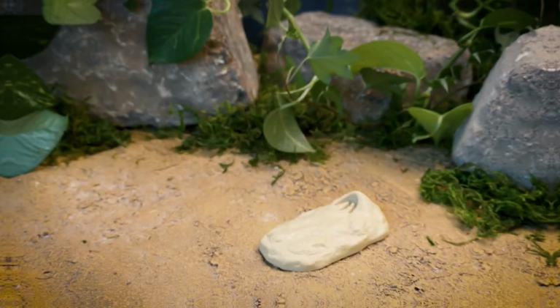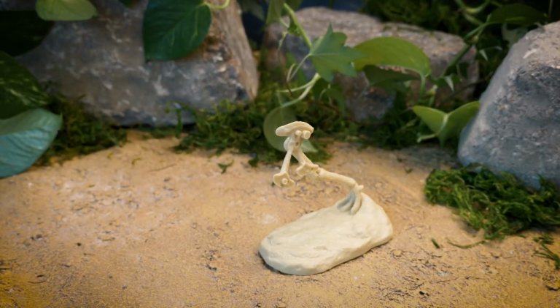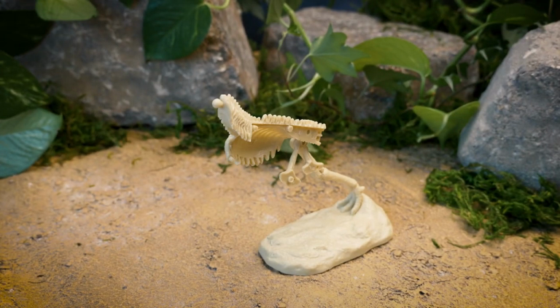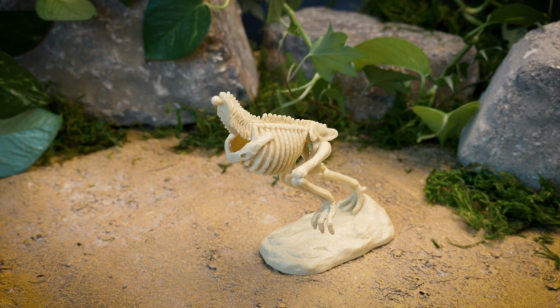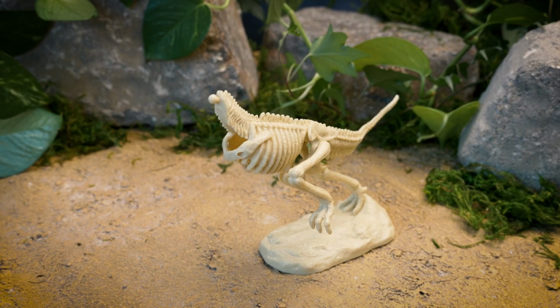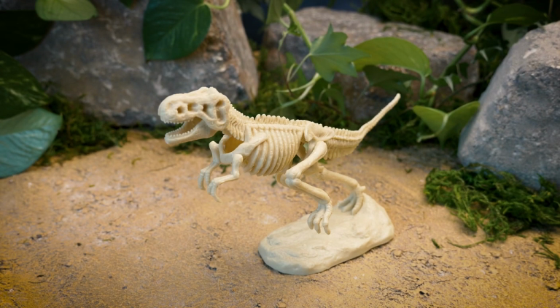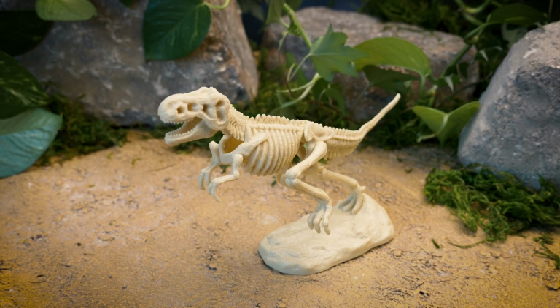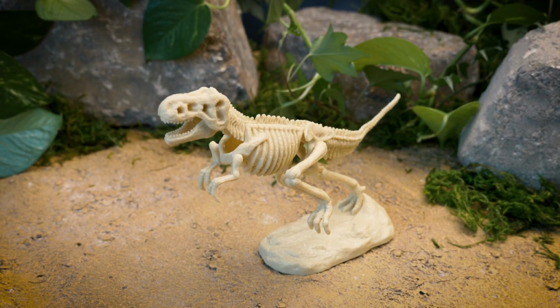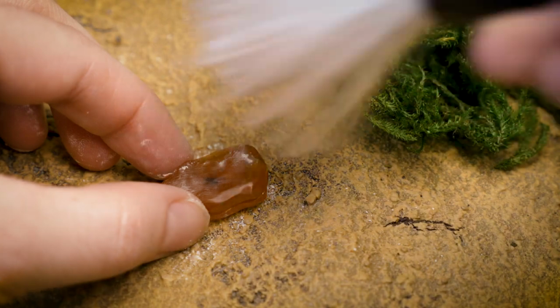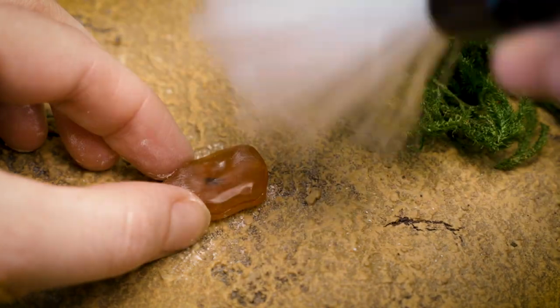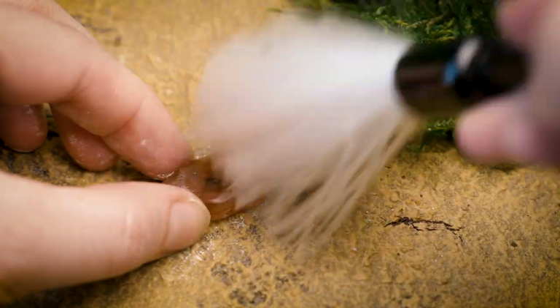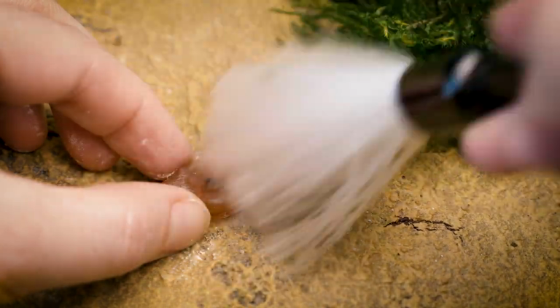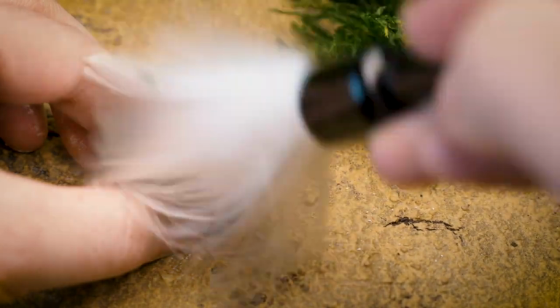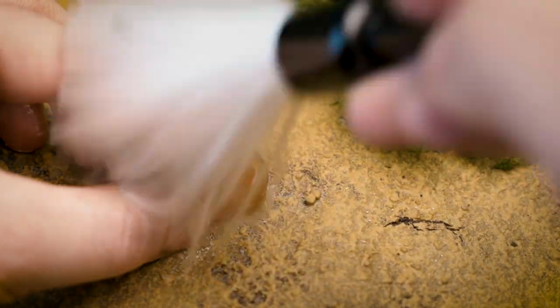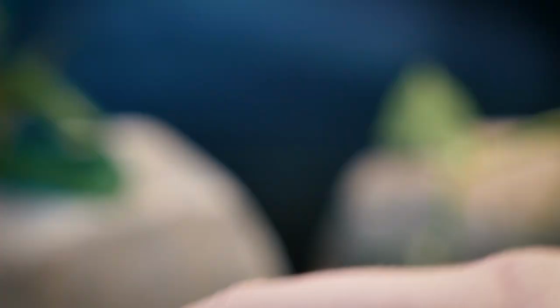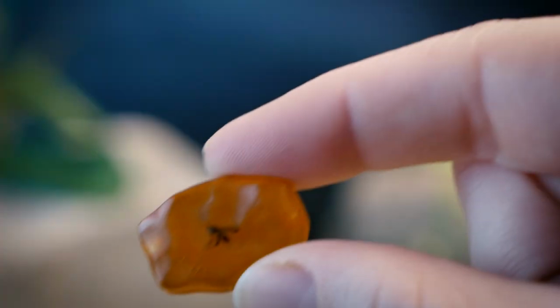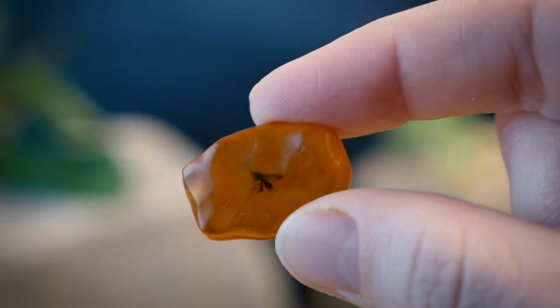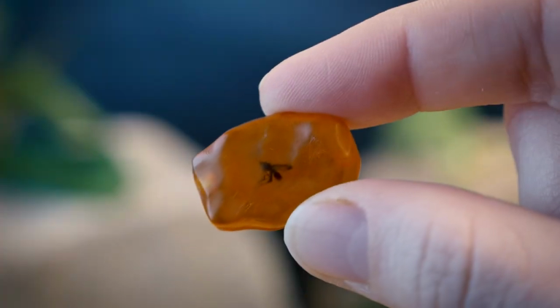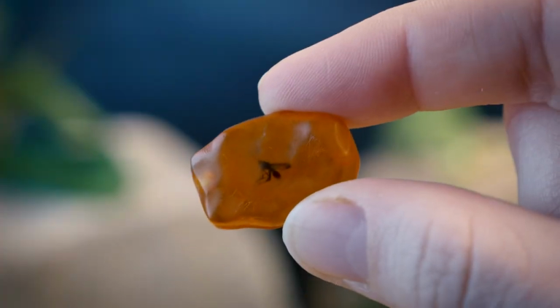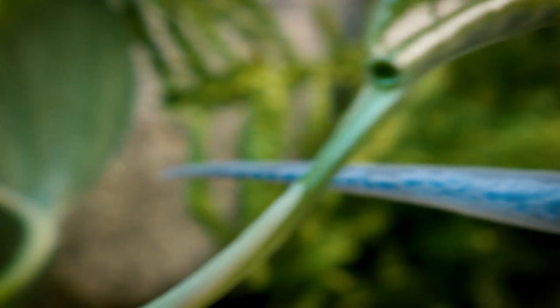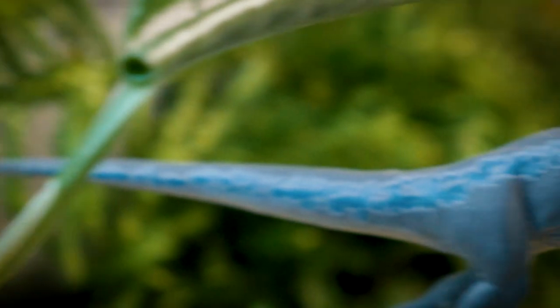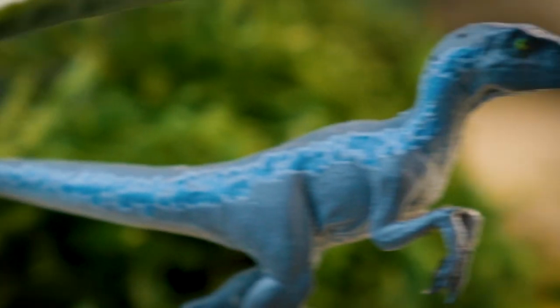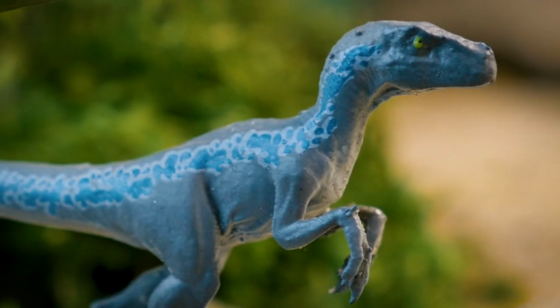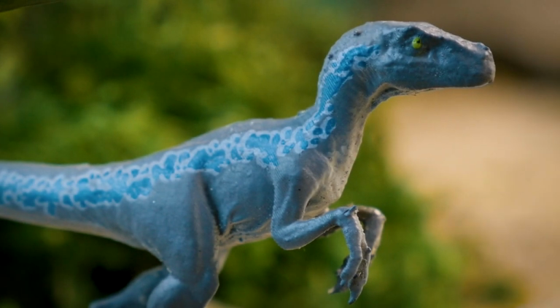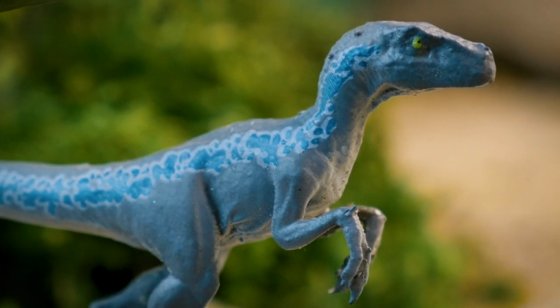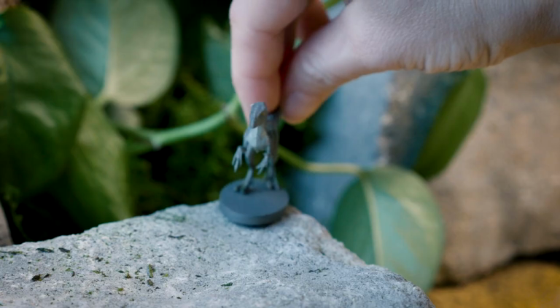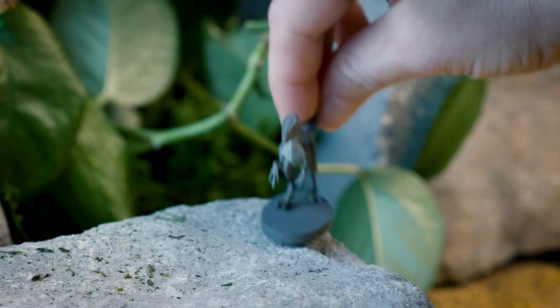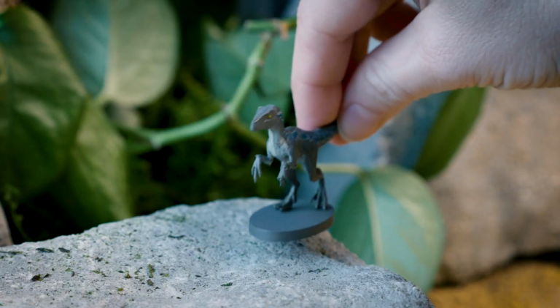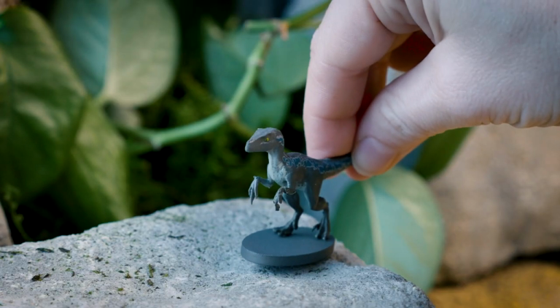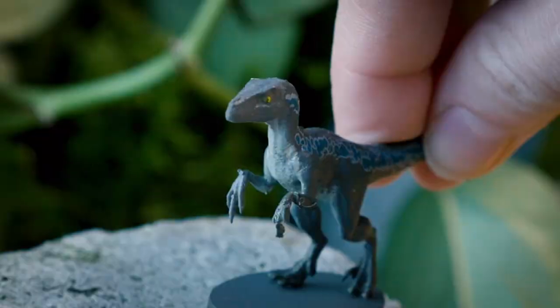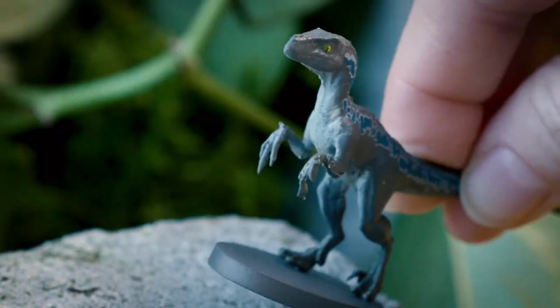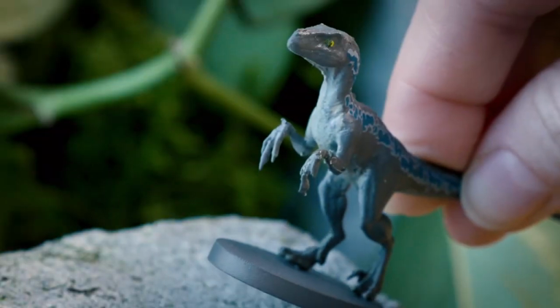Excavate and assemble a T-Rex skeleton, extract and examine a mosquito encased in amber, and discover and play with Blue, the beloved velociraptor from Jurassic World.